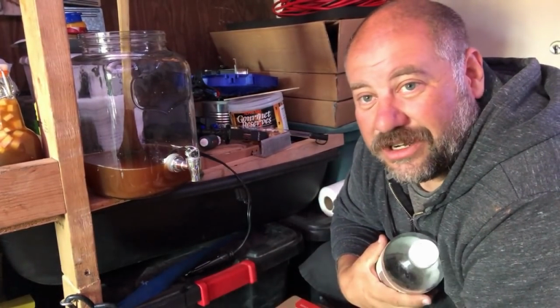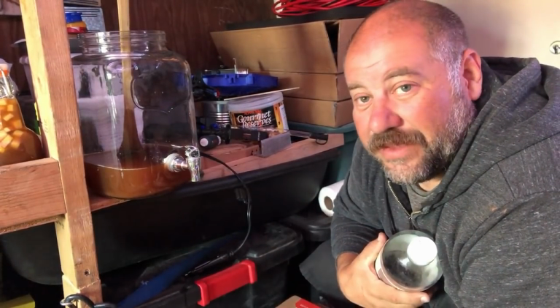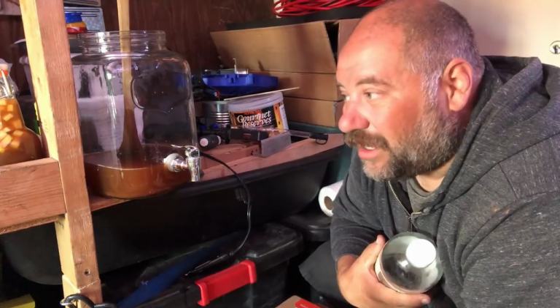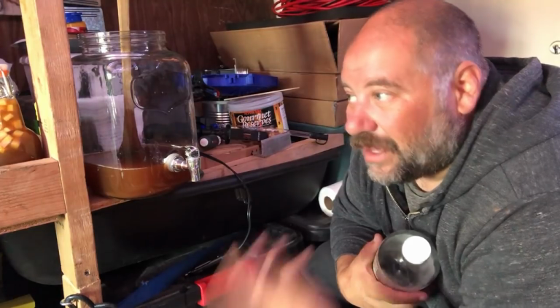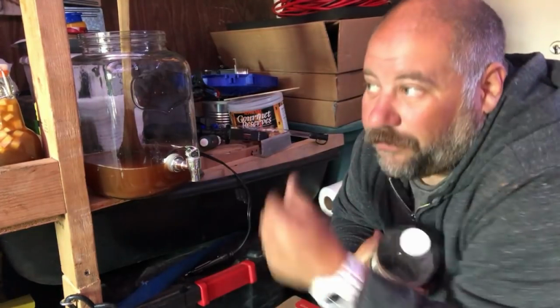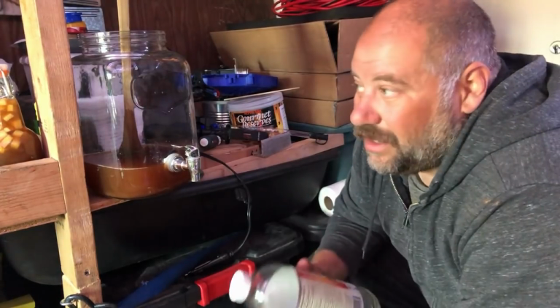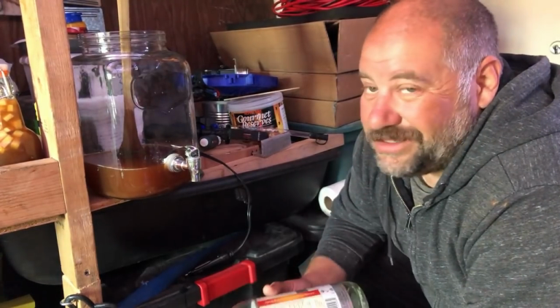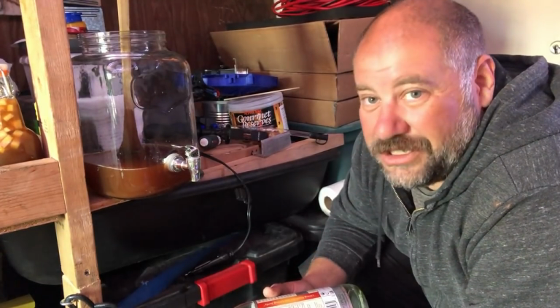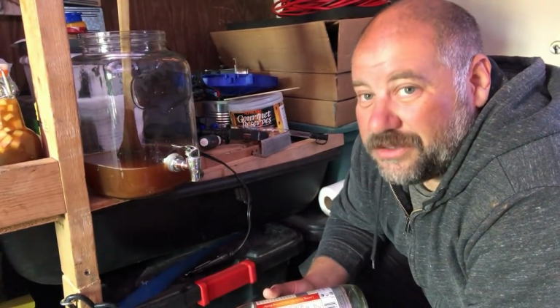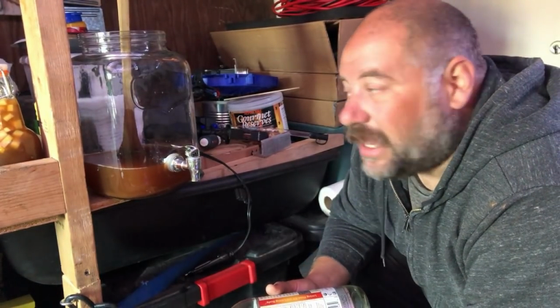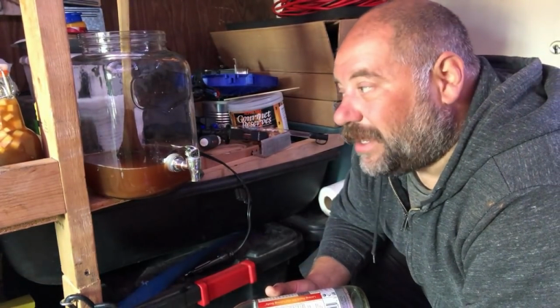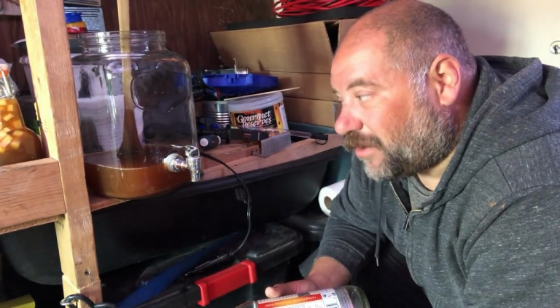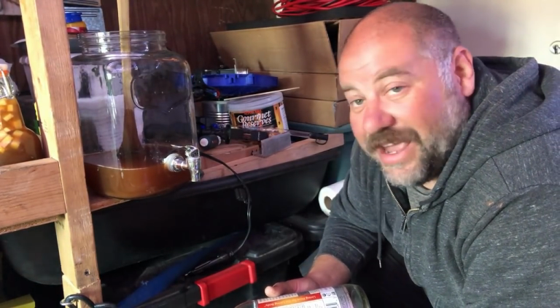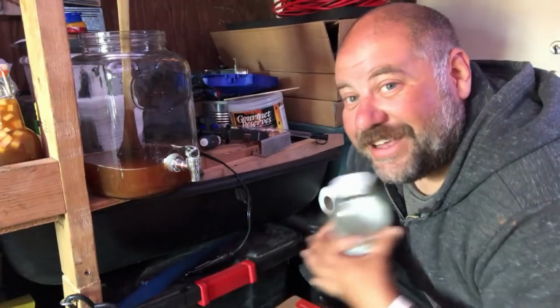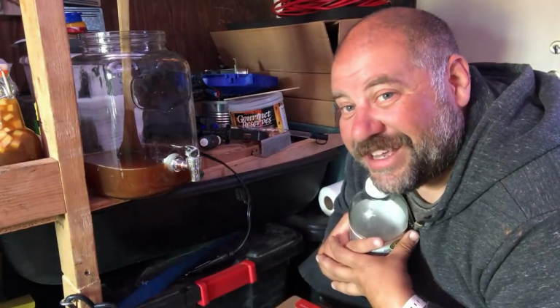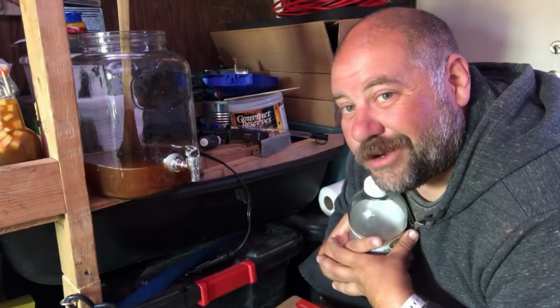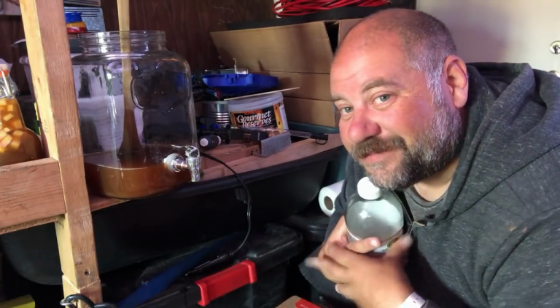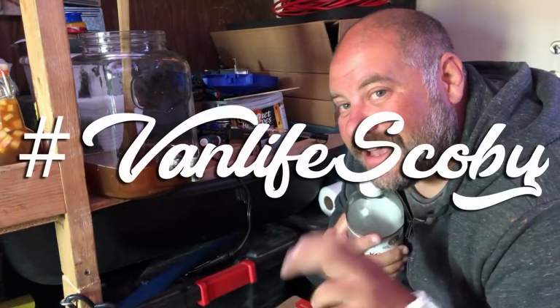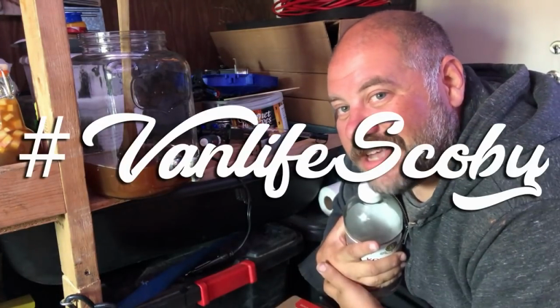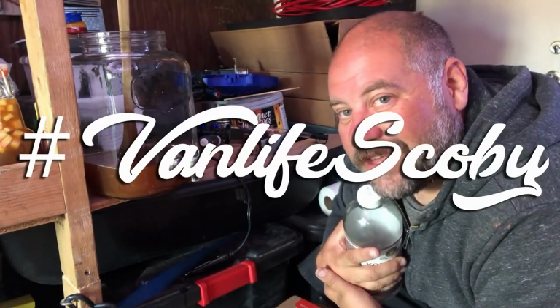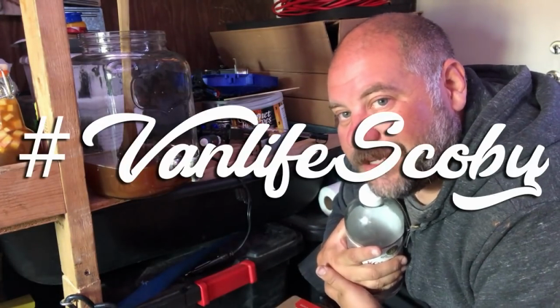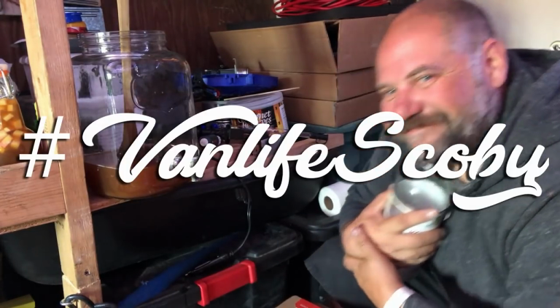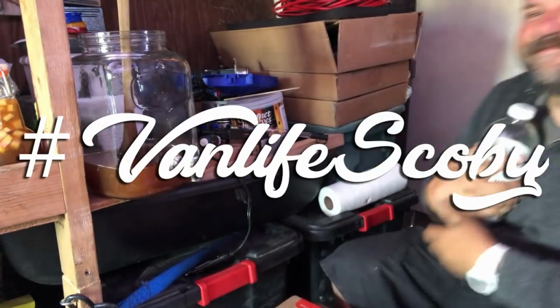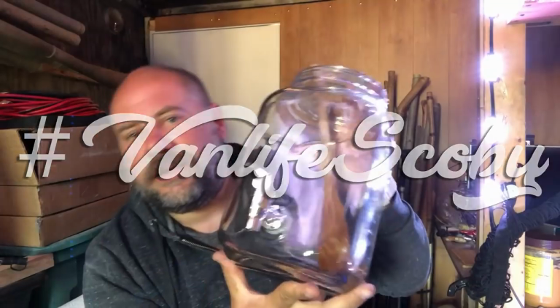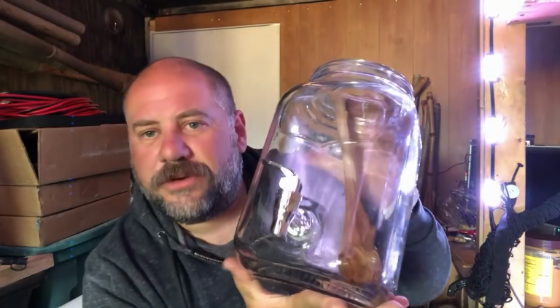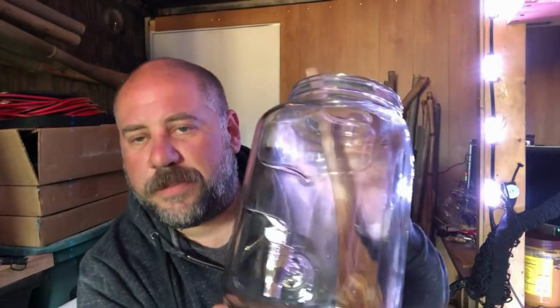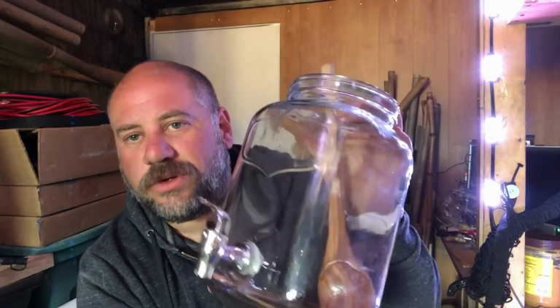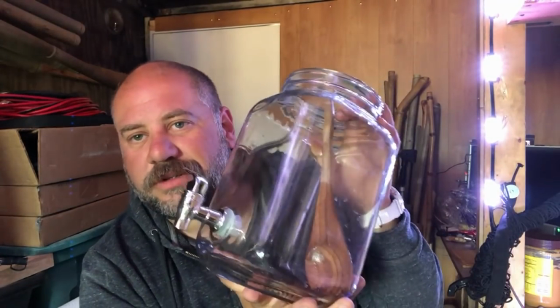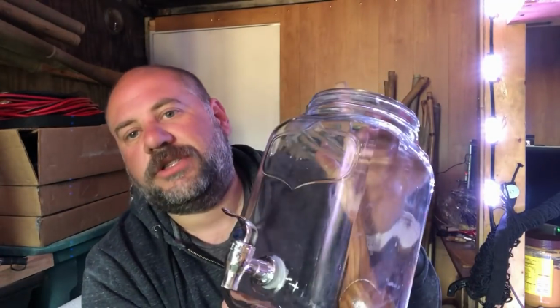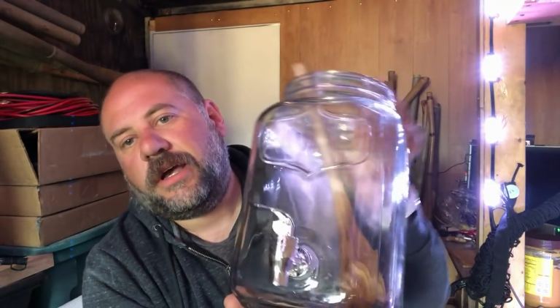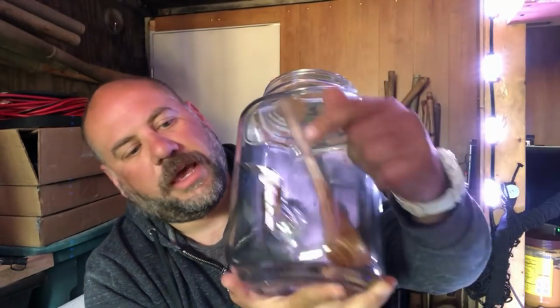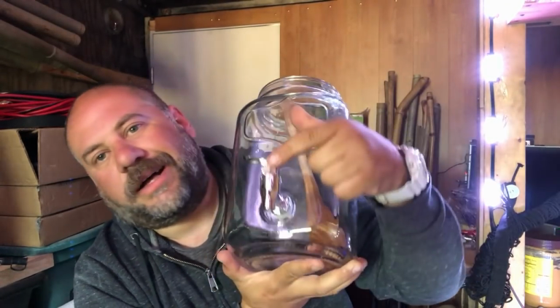I'm experimenting. This is all very cheap — all it takes is tea and sugar, and then some fruit. It's really cheap to do this and very healthy, and I am doing it on the road — hashtag van life scoby.